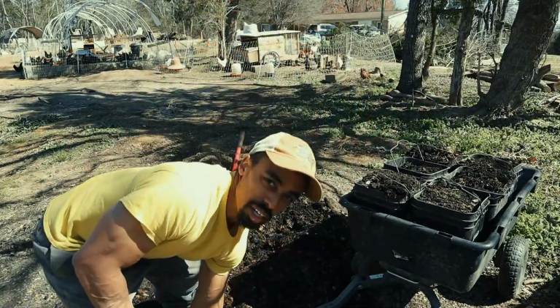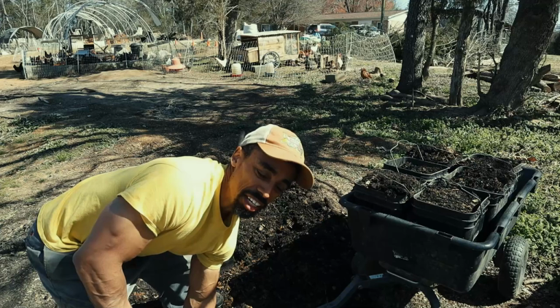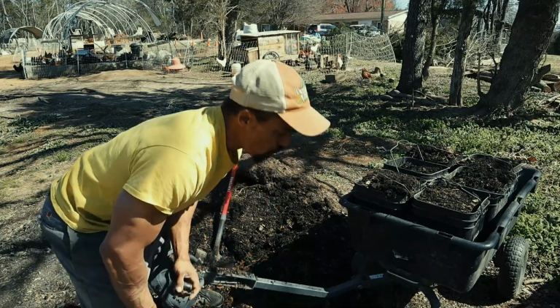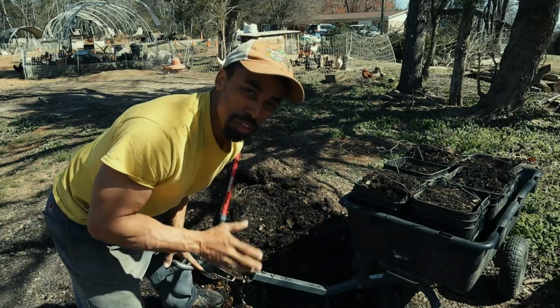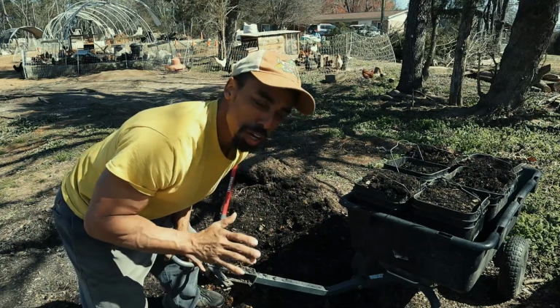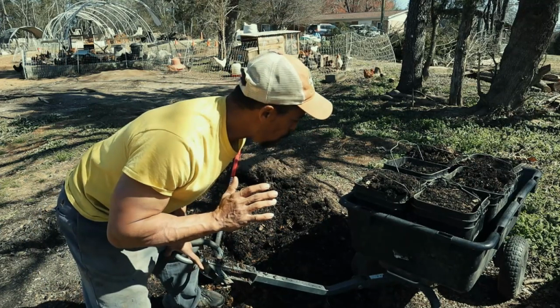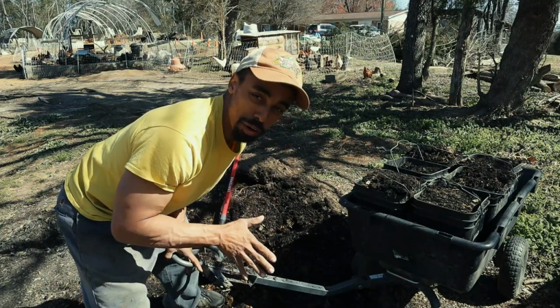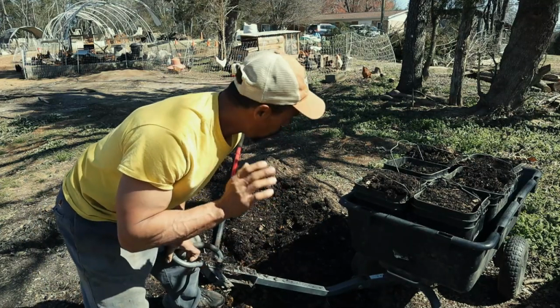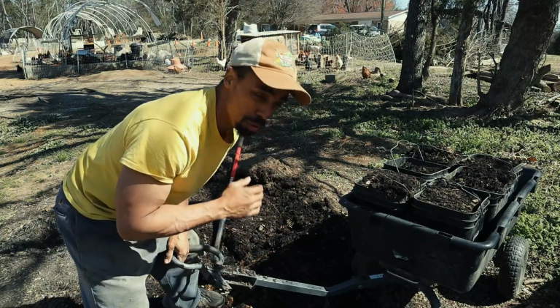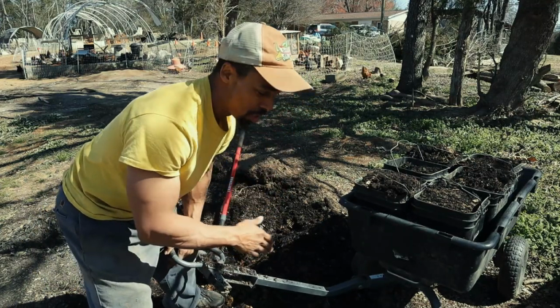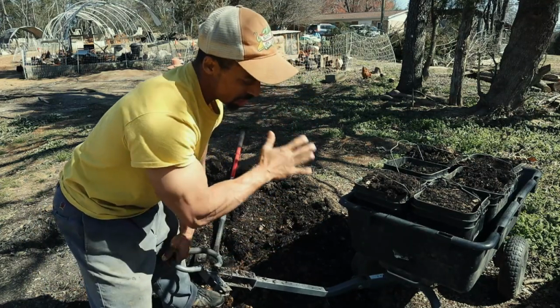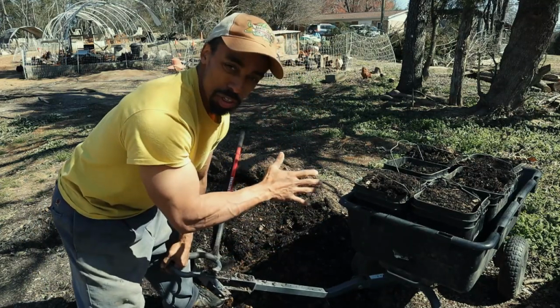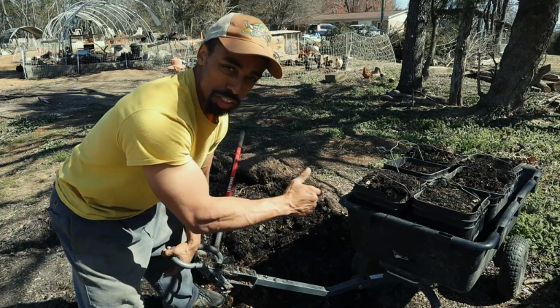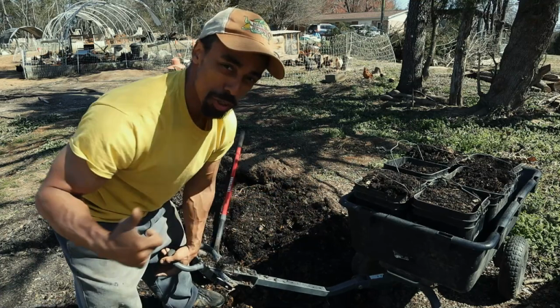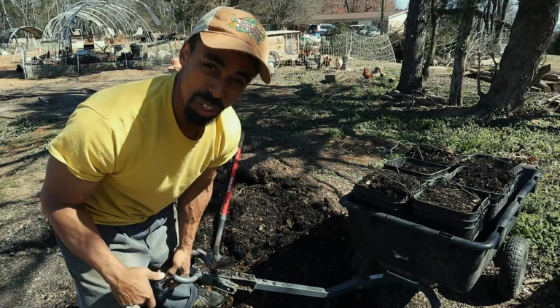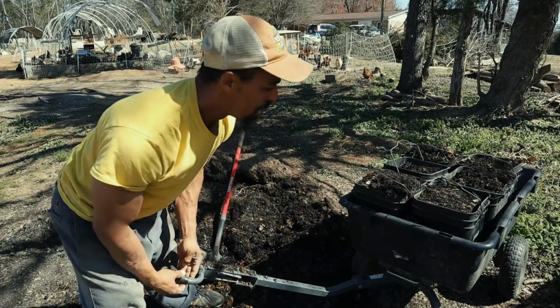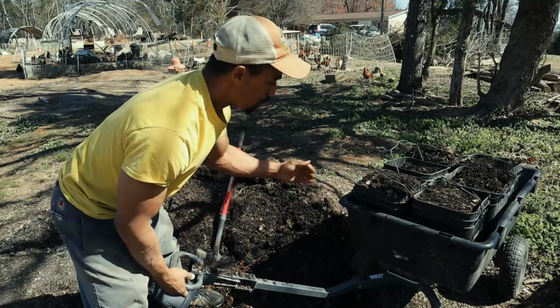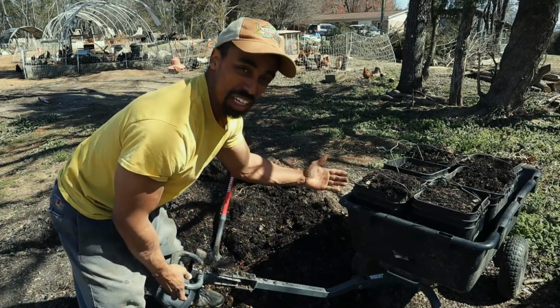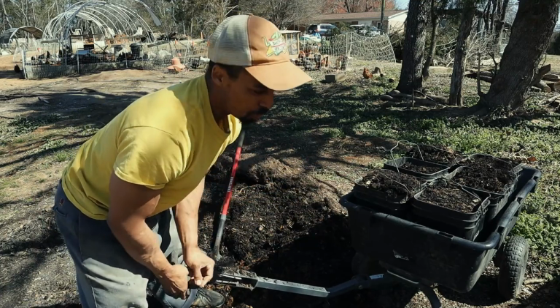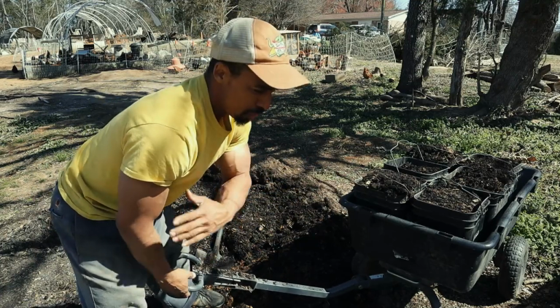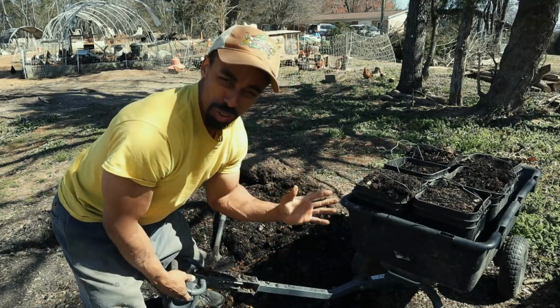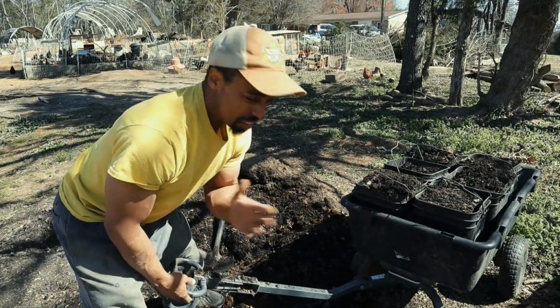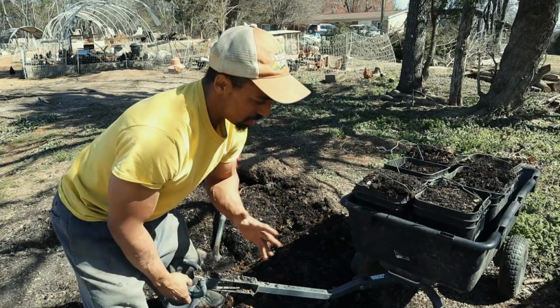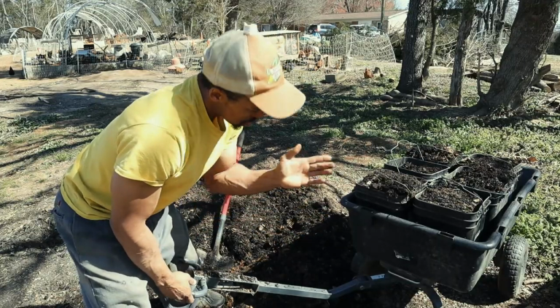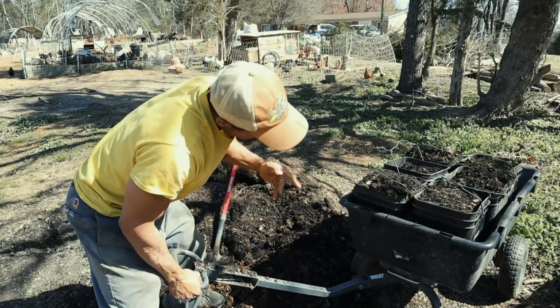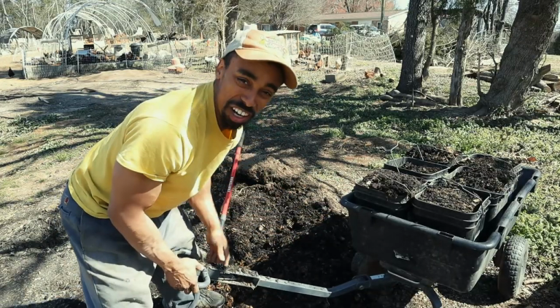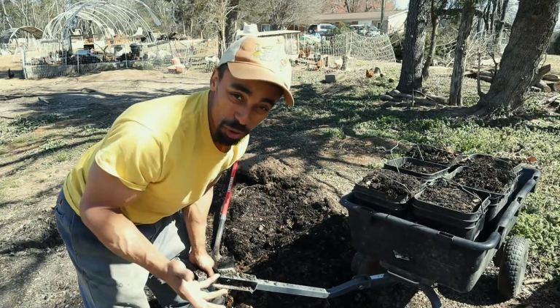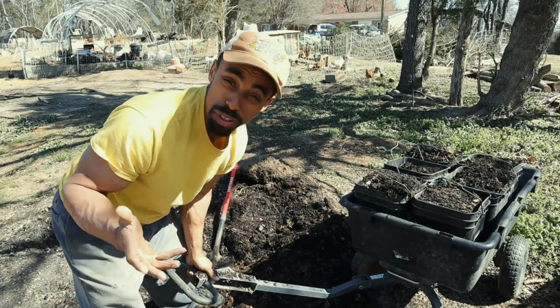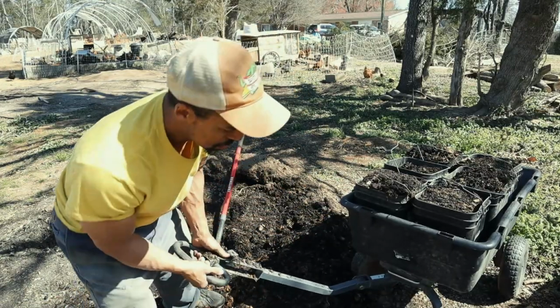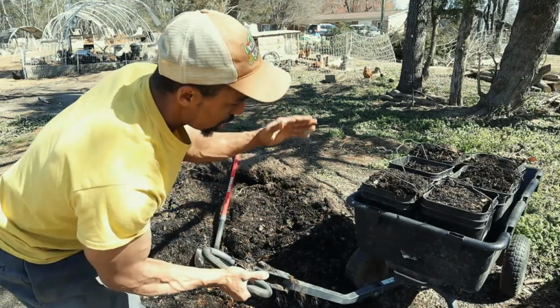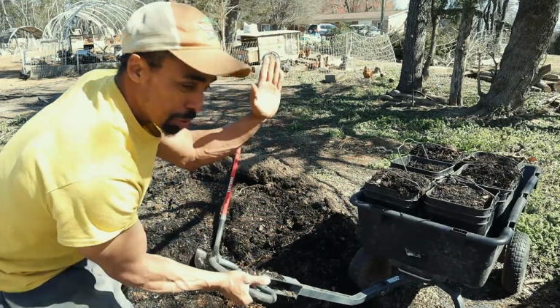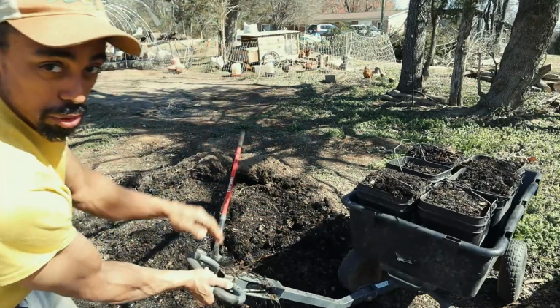Another thing is whenever you're using a wheelbarrow or a gorilla cart, set it up in the direction that you're going to be going when you take your load. No need to waste excess energy trying to turn around a heavy load after you fill it up. So now I just pull out this way.